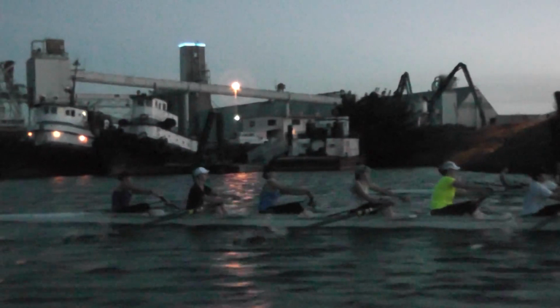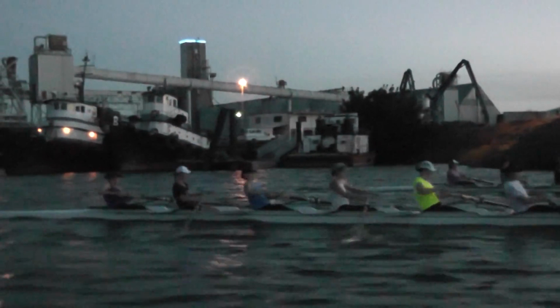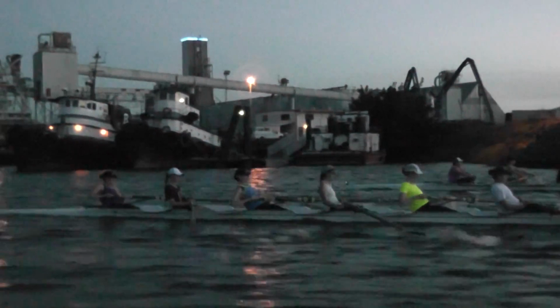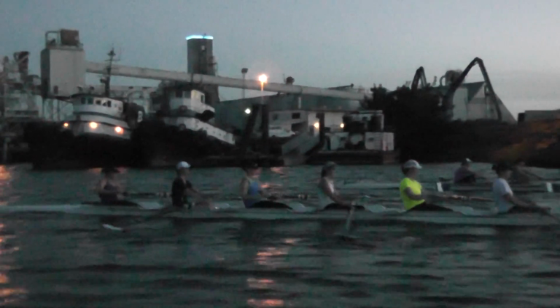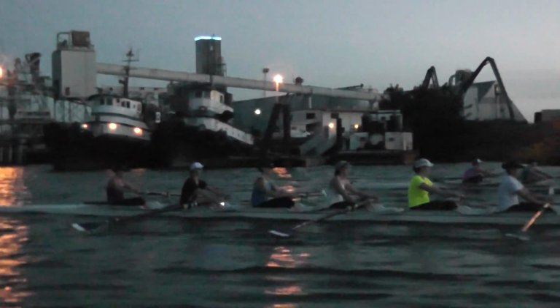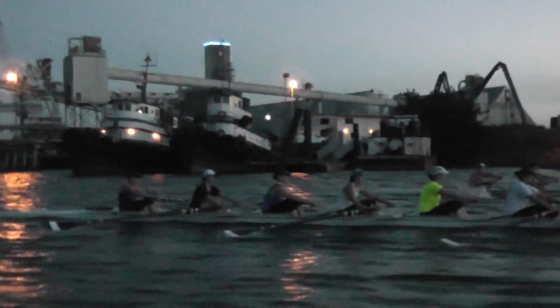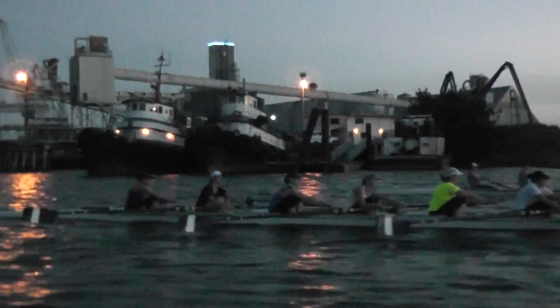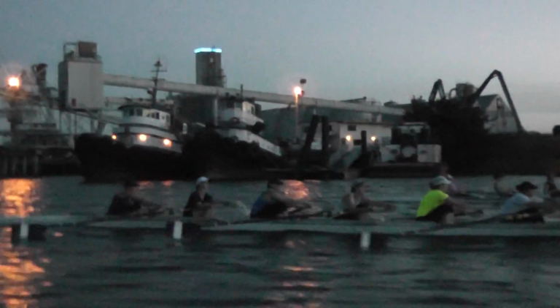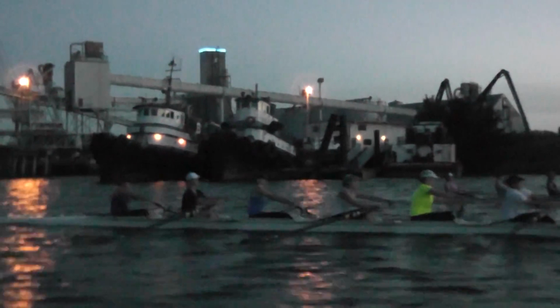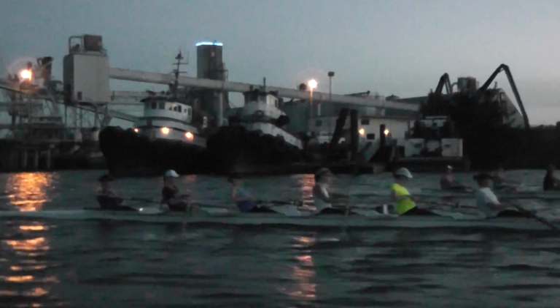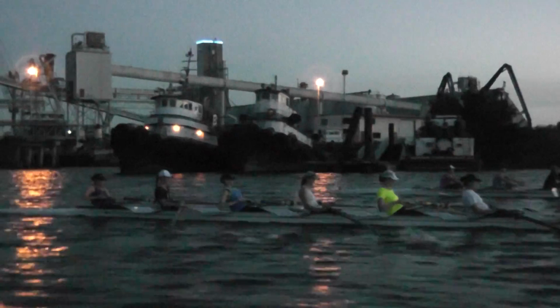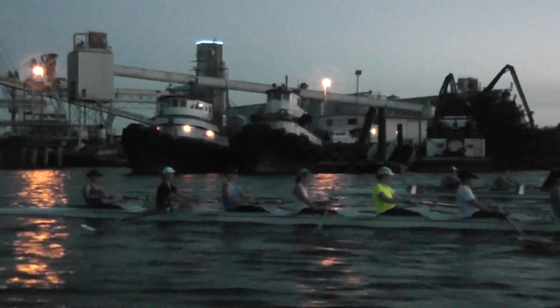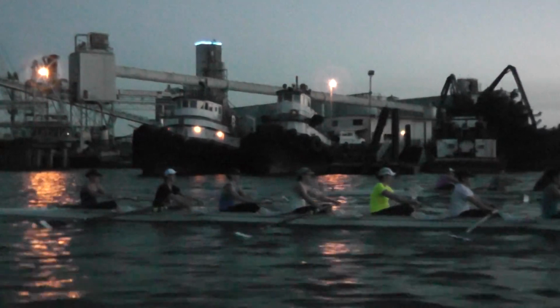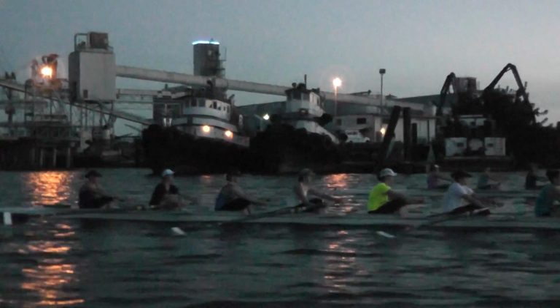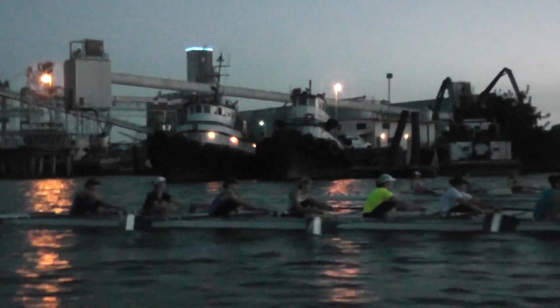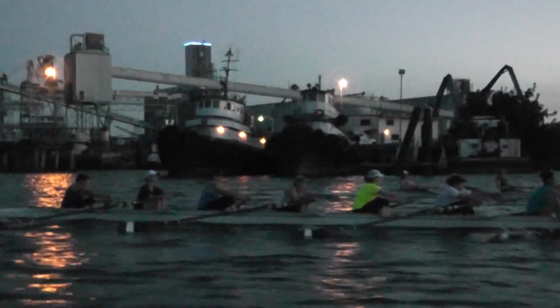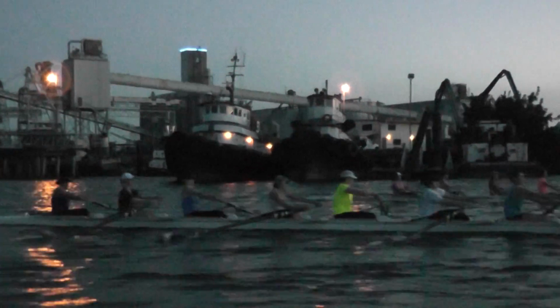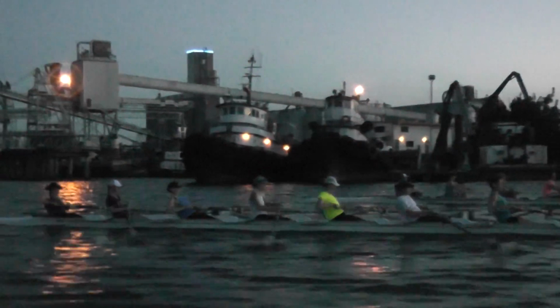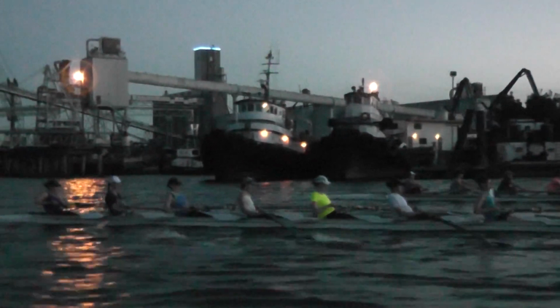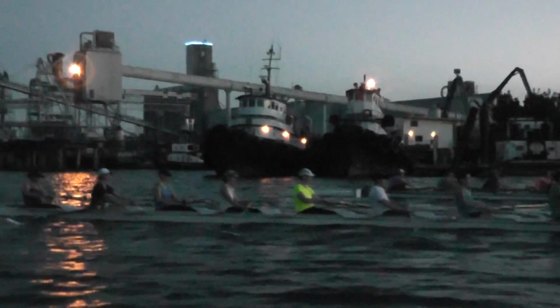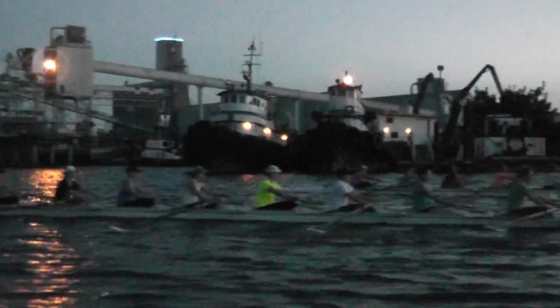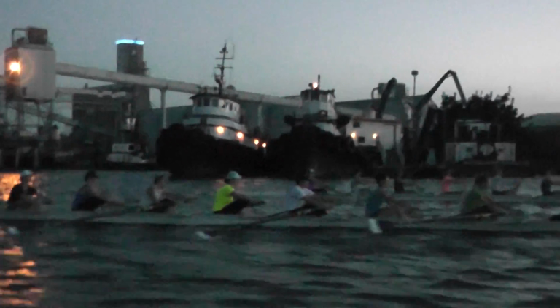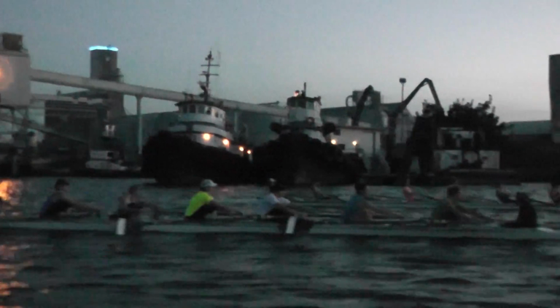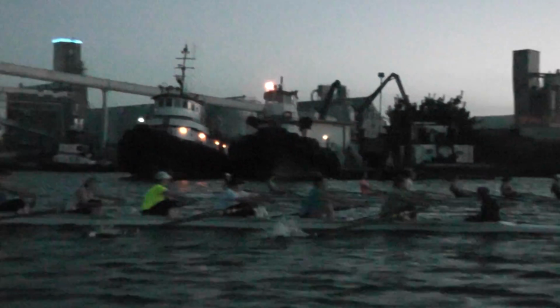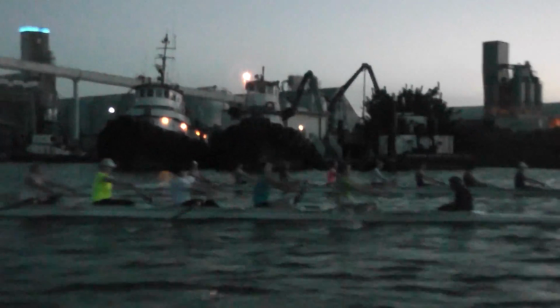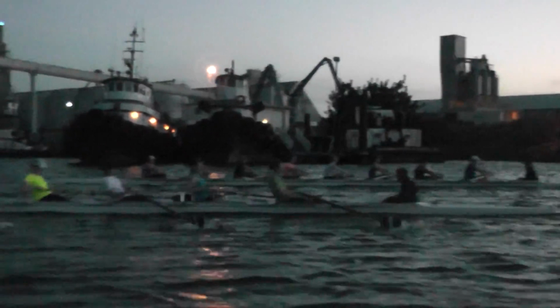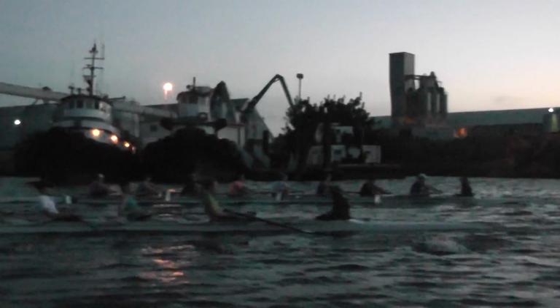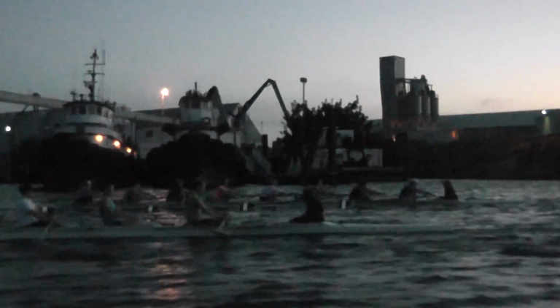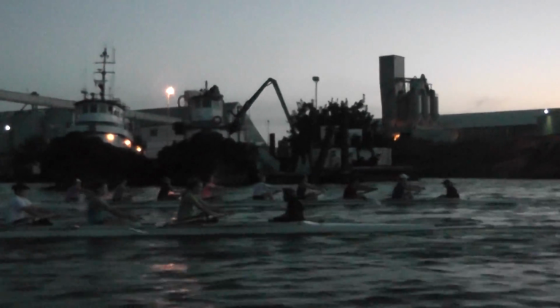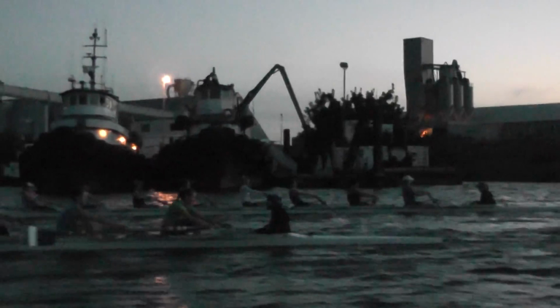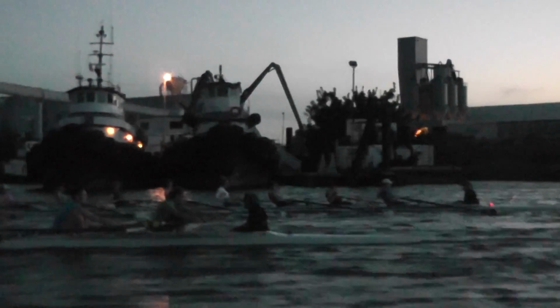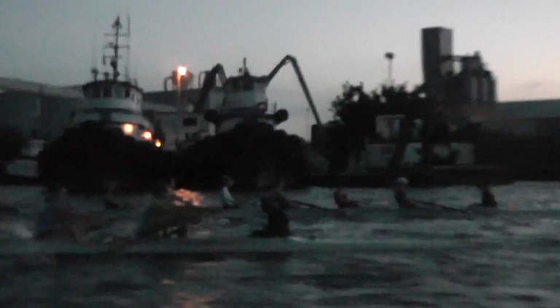So both boats: make sure we're accelerating into that finish also. It looks a little bit stagnant in the second half of the drive. Let's make sure we're picking up the pace, picking up the handle speed as we come to our bodies.